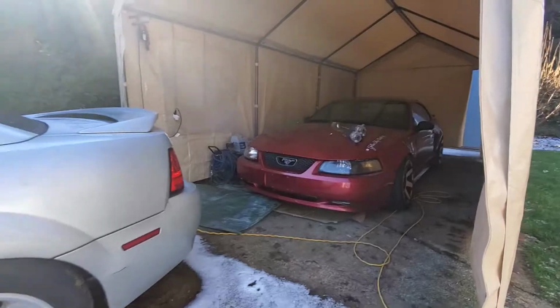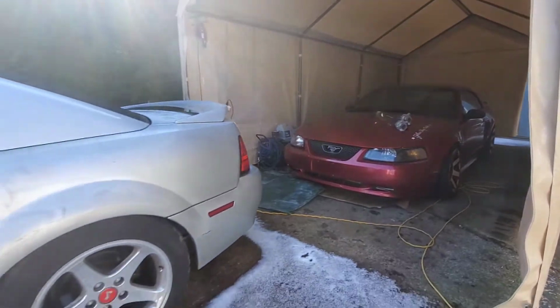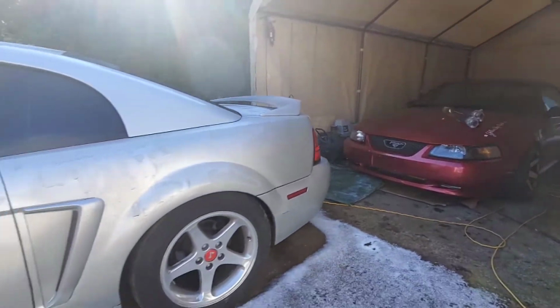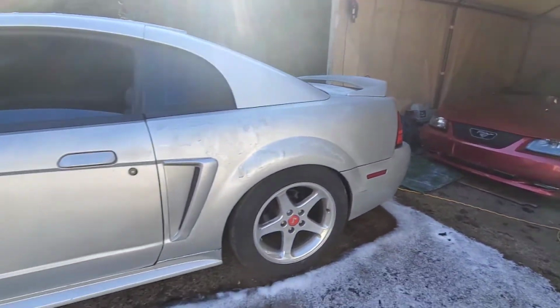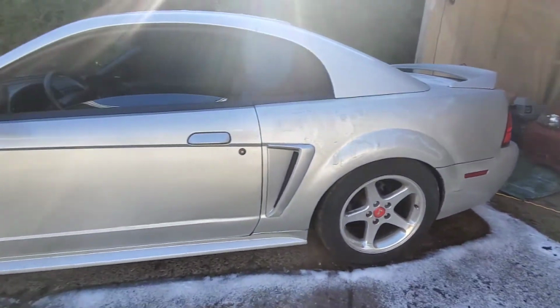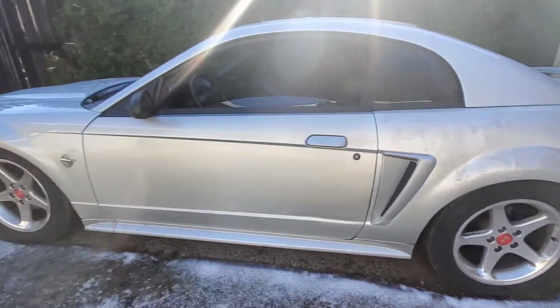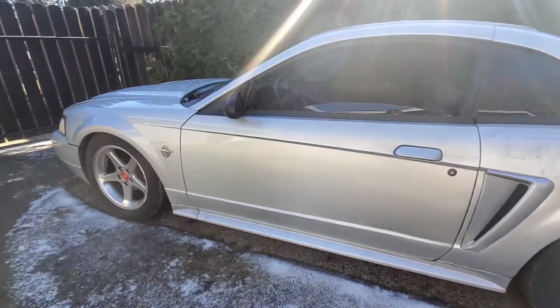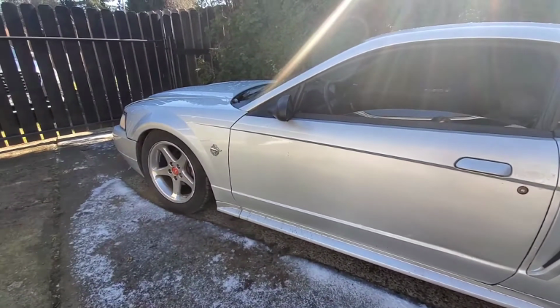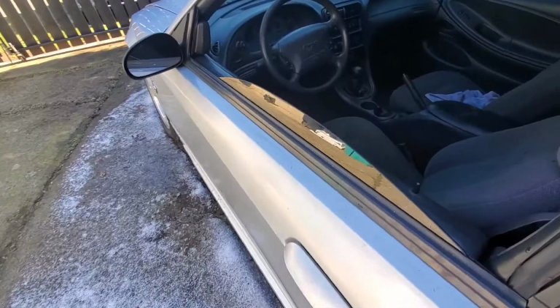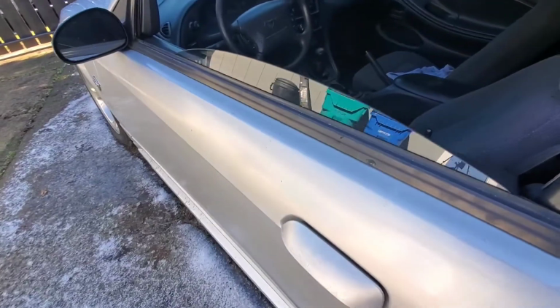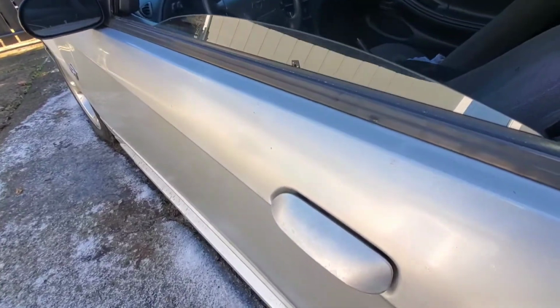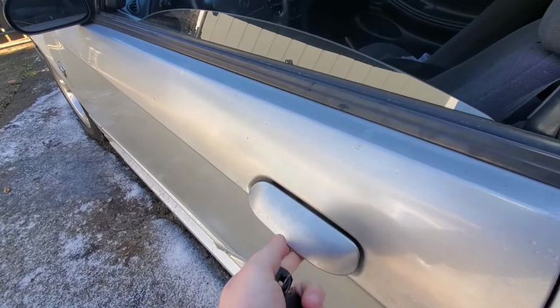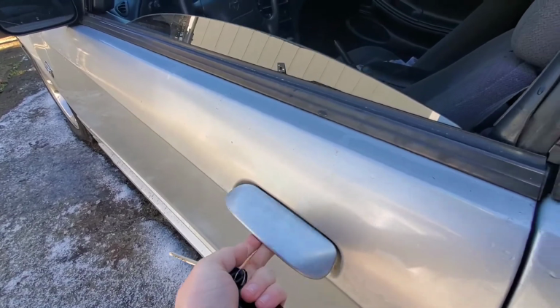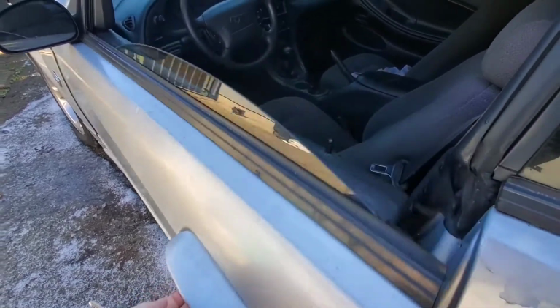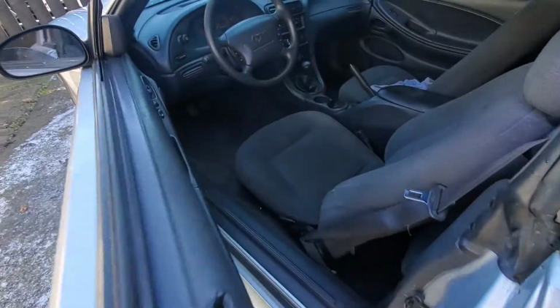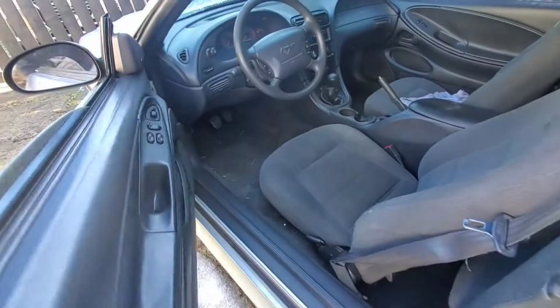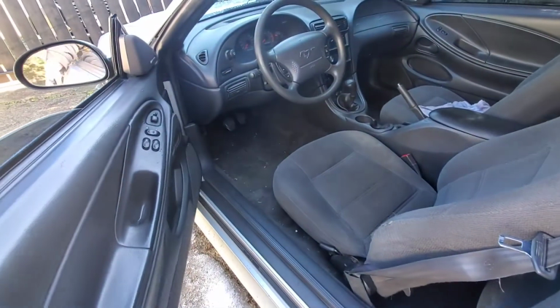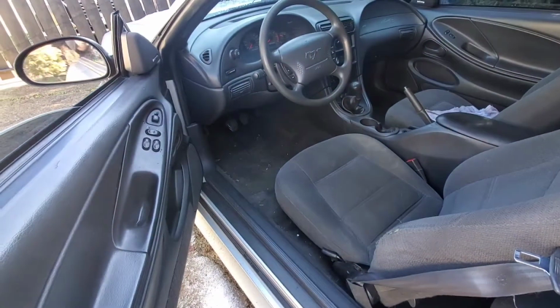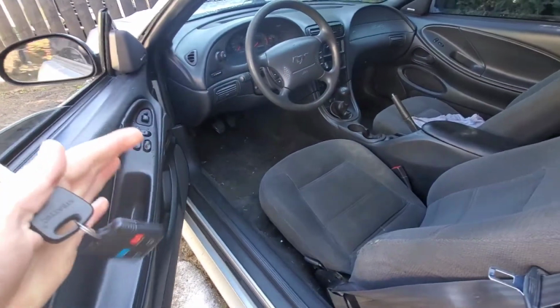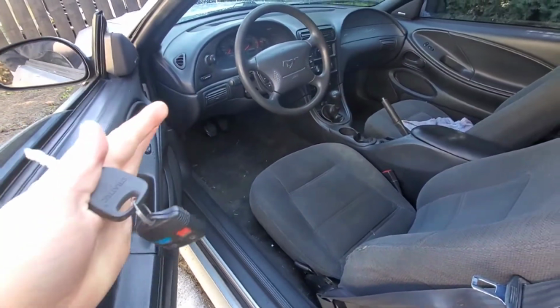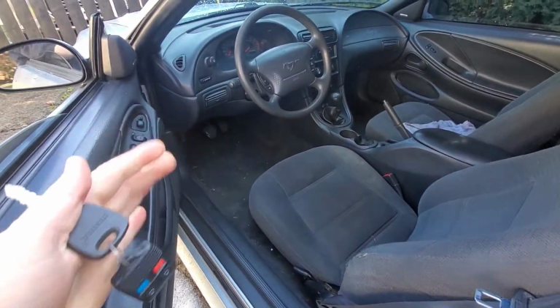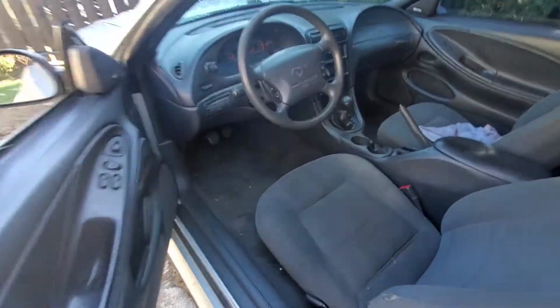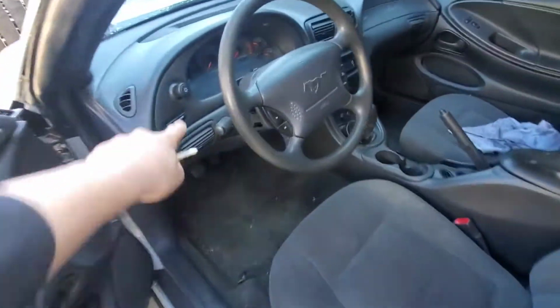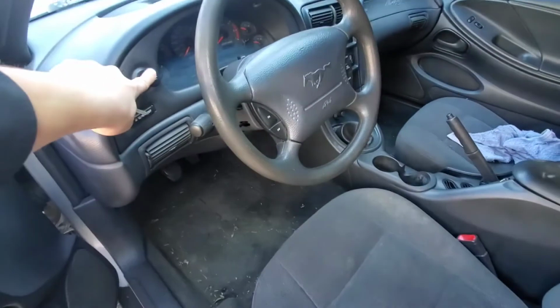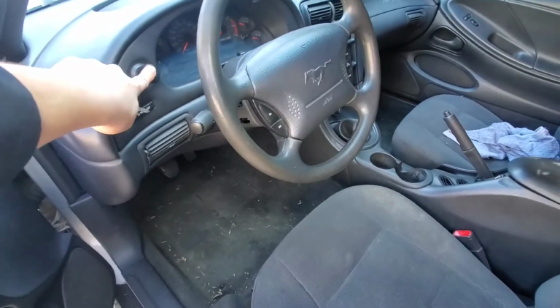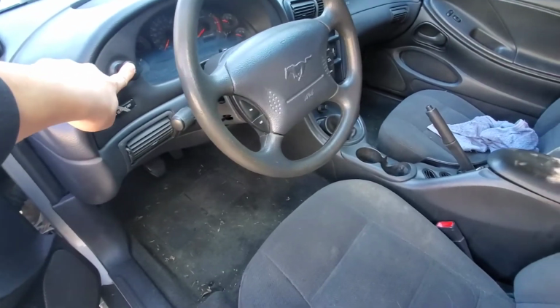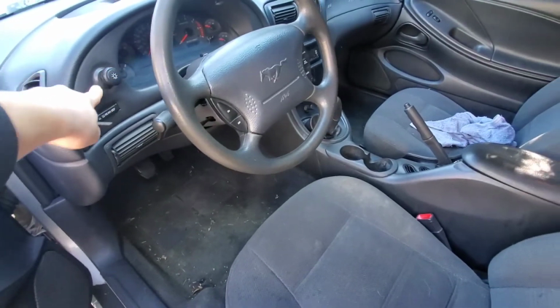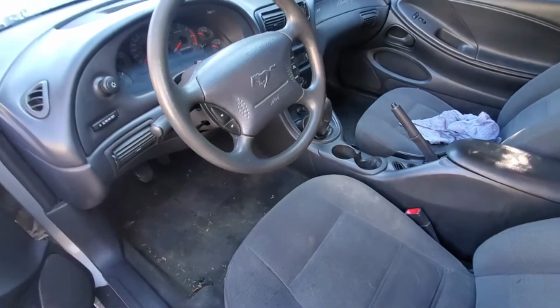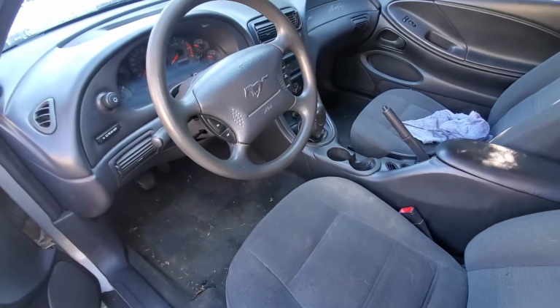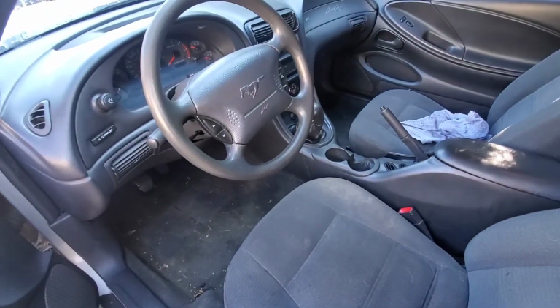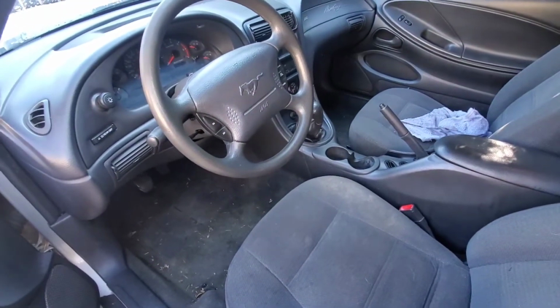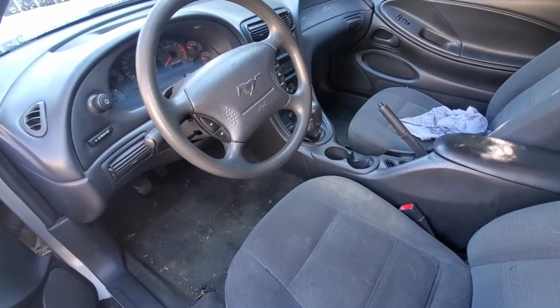Do you guys have new-edge Mustangs? Does your stupid car do this? Even though the key's in hand, no lights are on — boy do I got a solution for you.